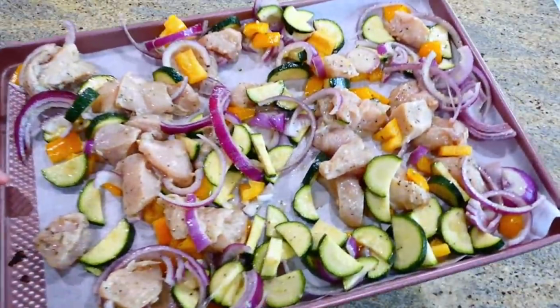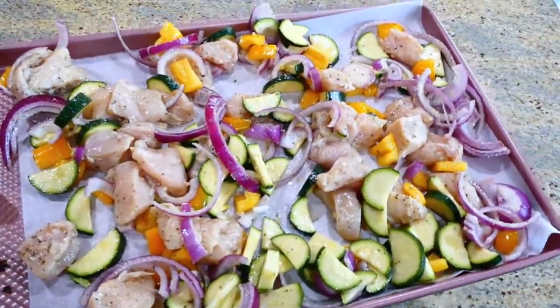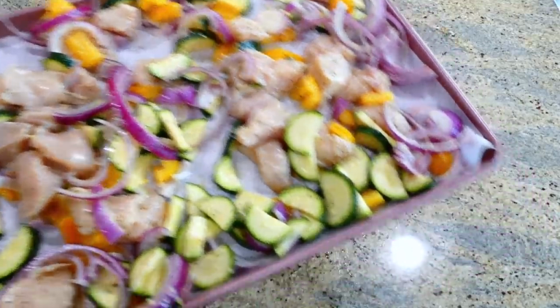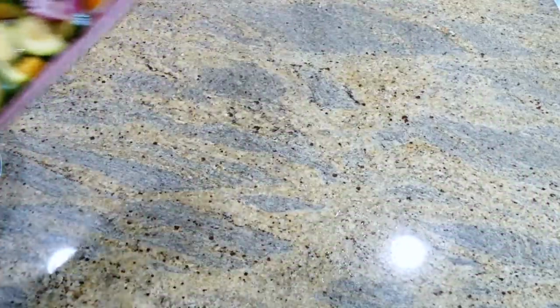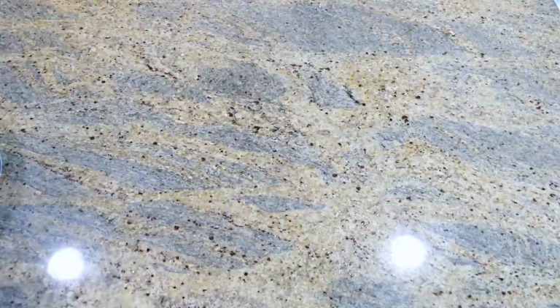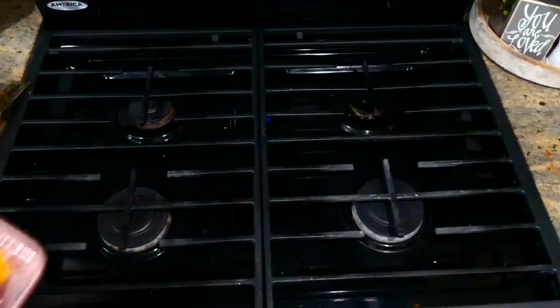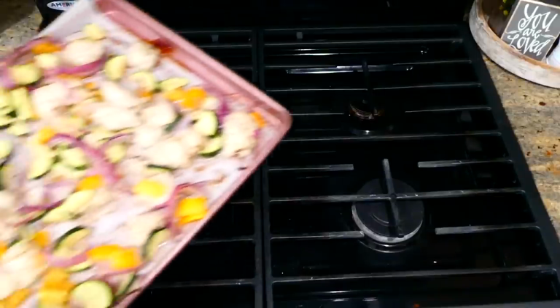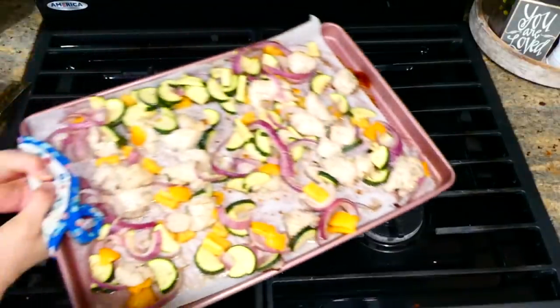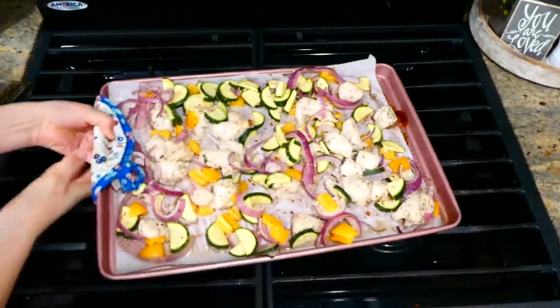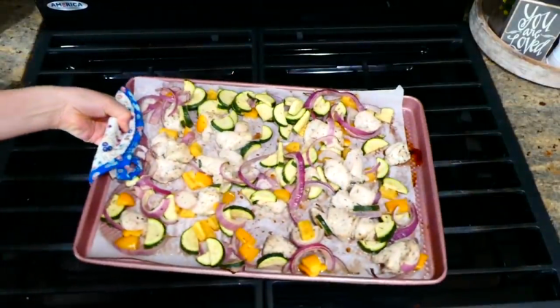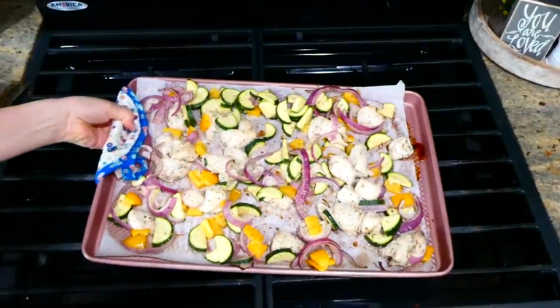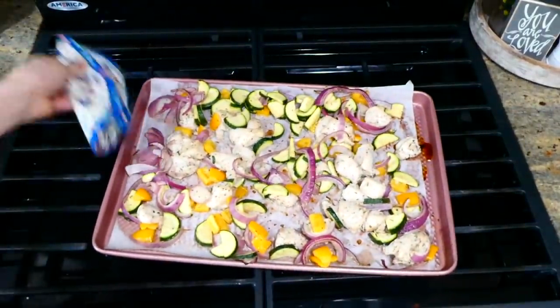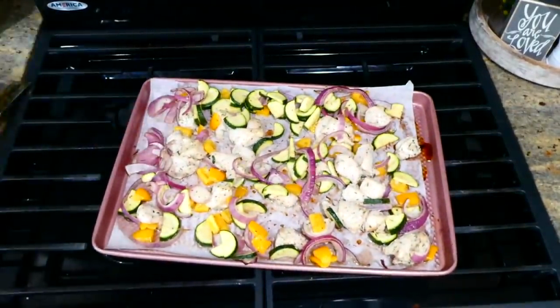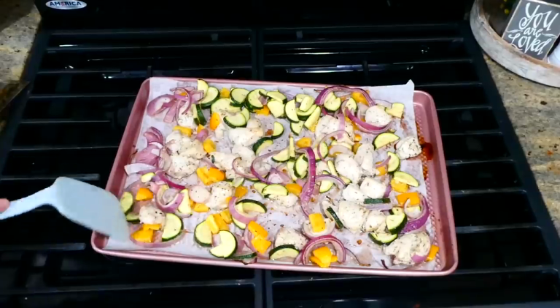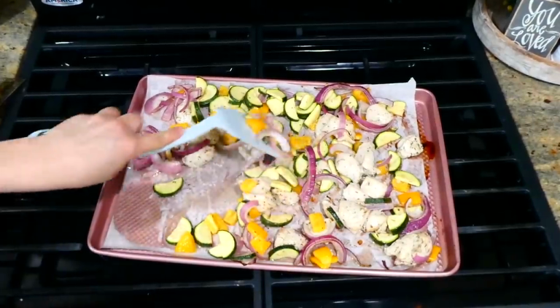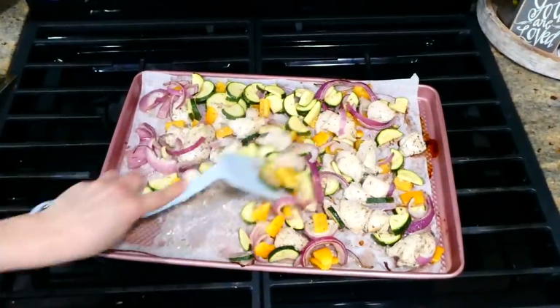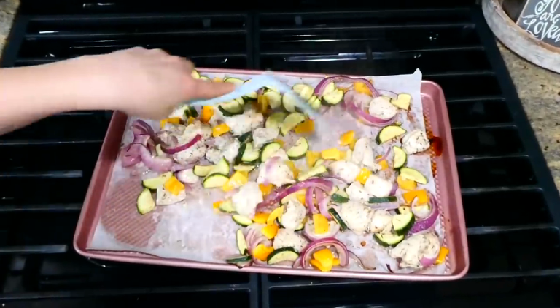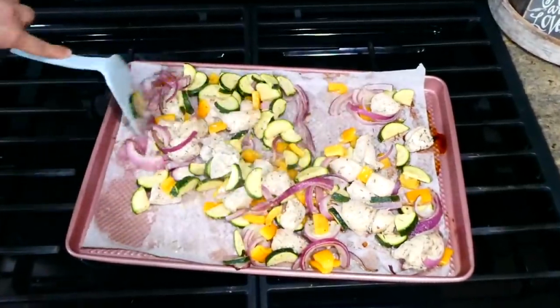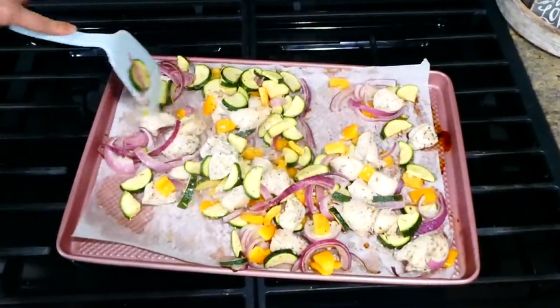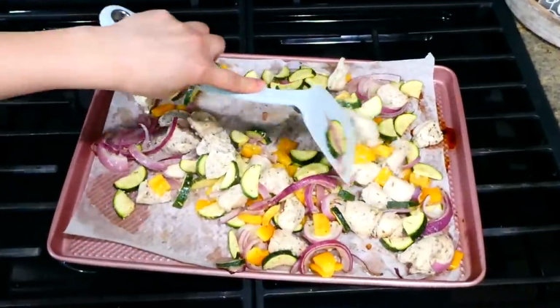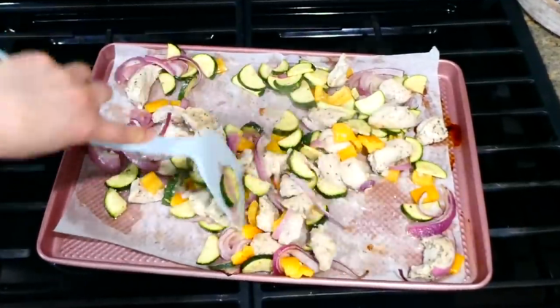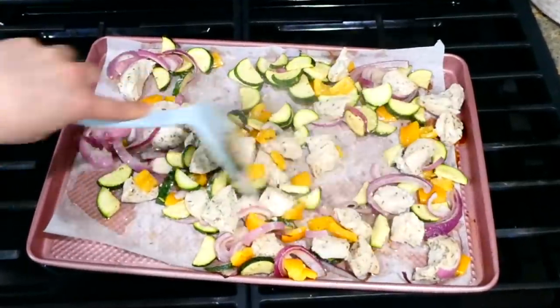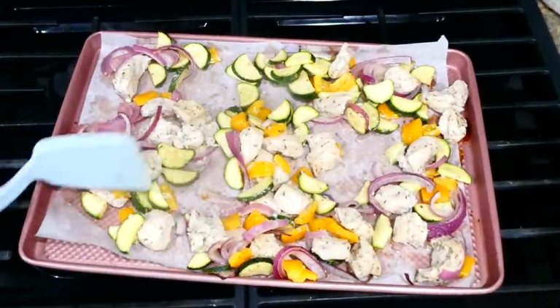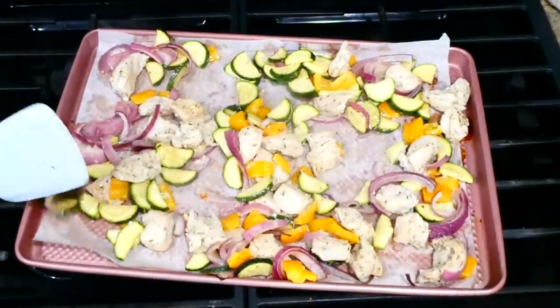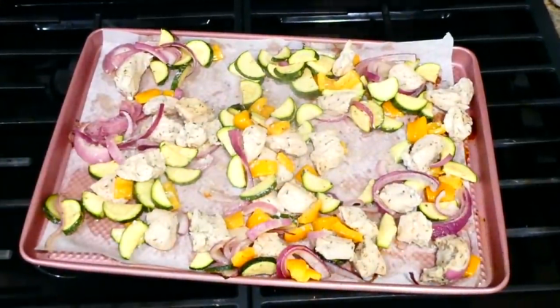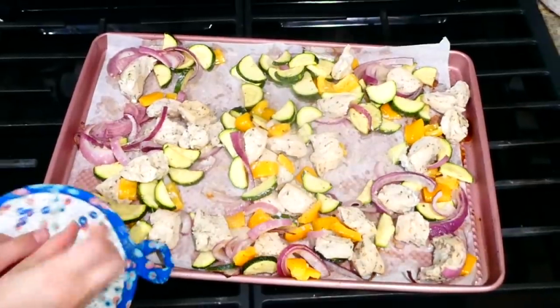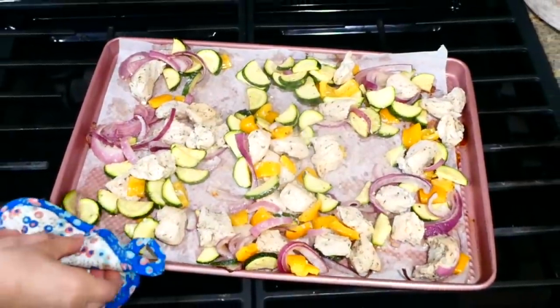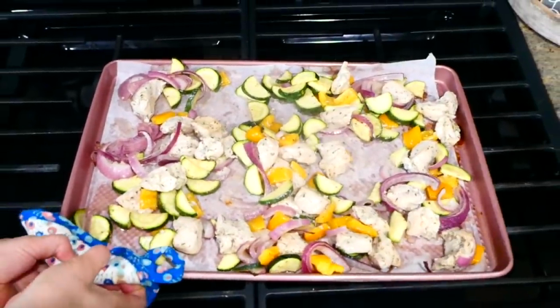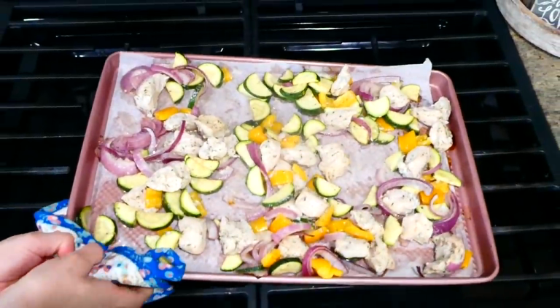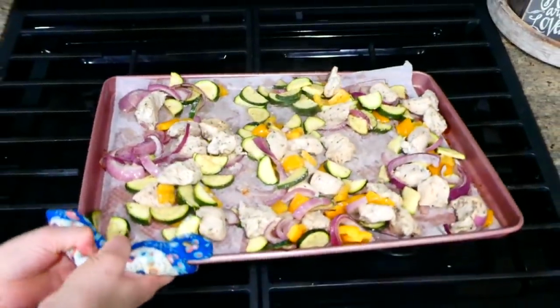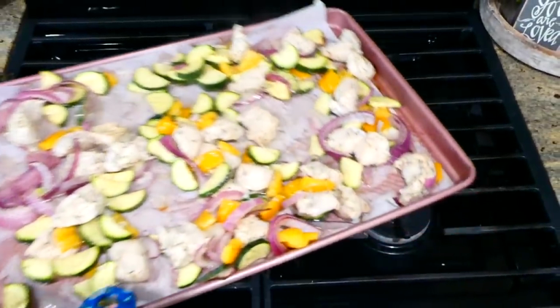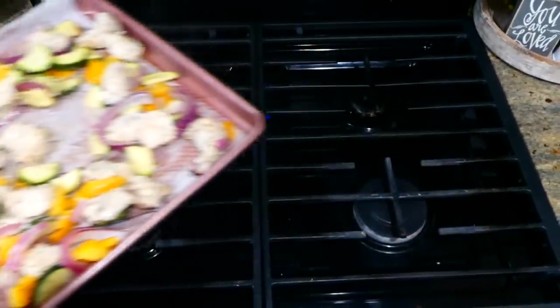I placed this in a preheated oven at 400 degrees for about 20 to 25 minutes. Then I pulled it out and gave it a good flip, stirring everything together, and put it under the broiler for an additional two to three minutes.